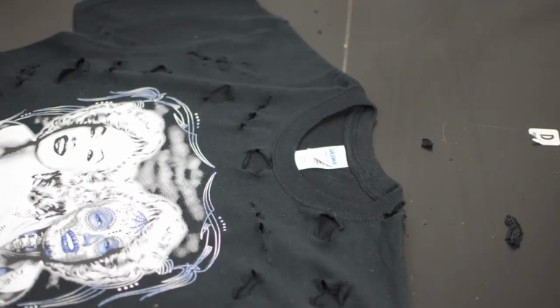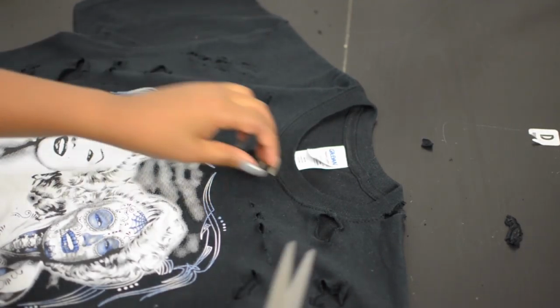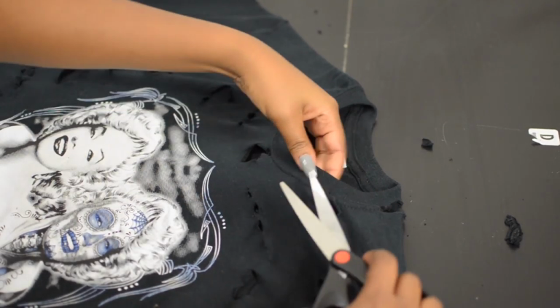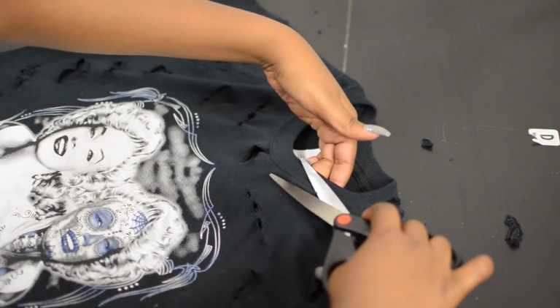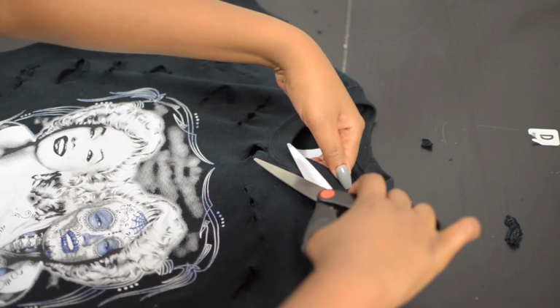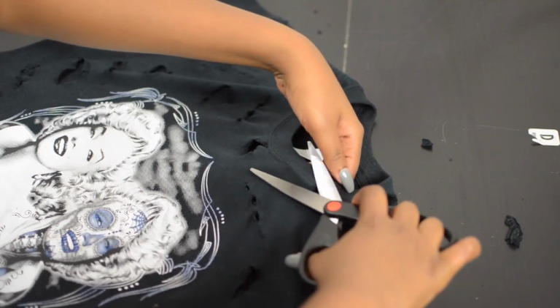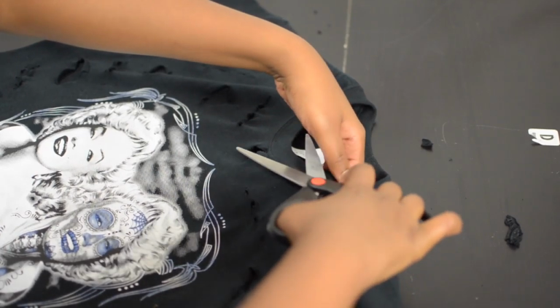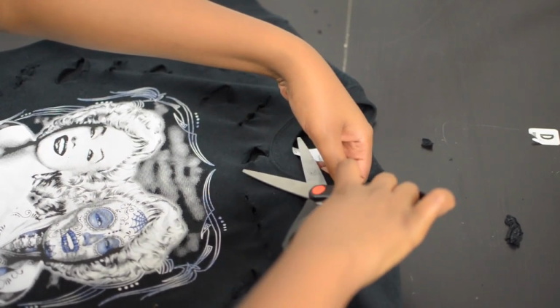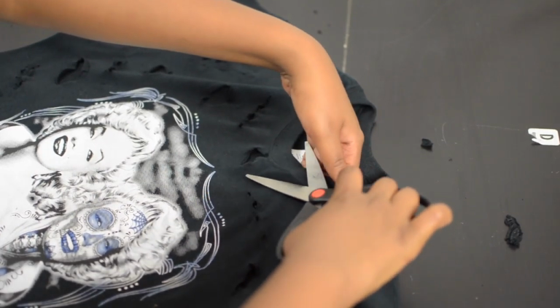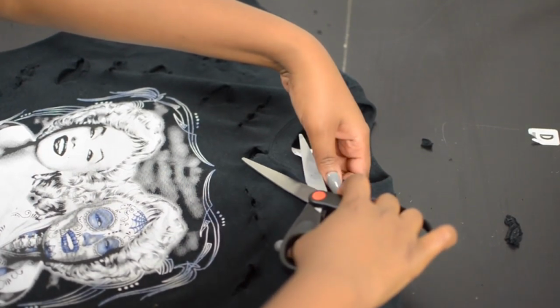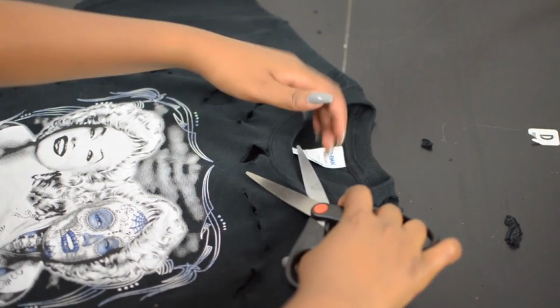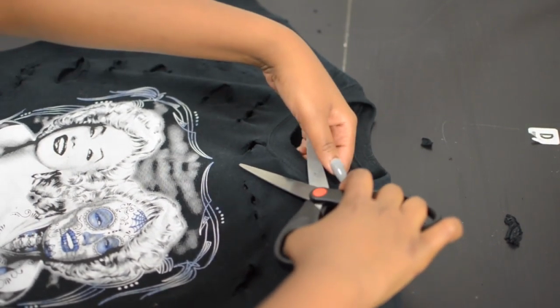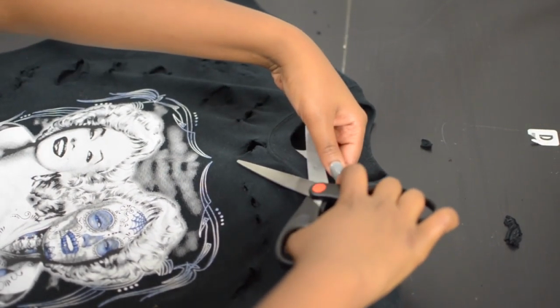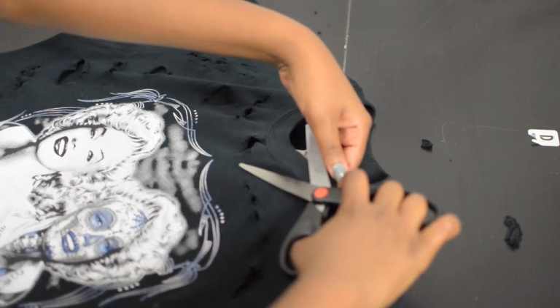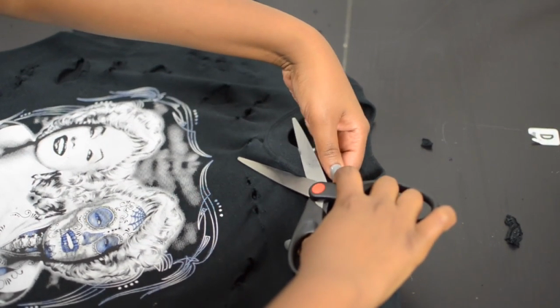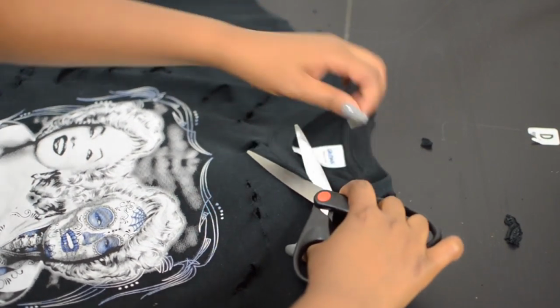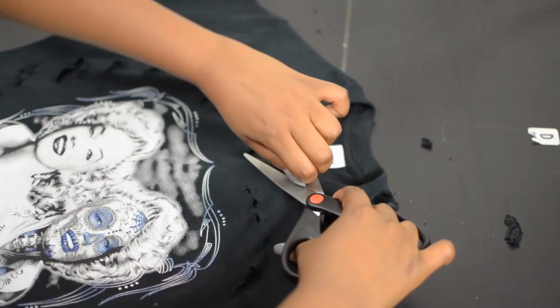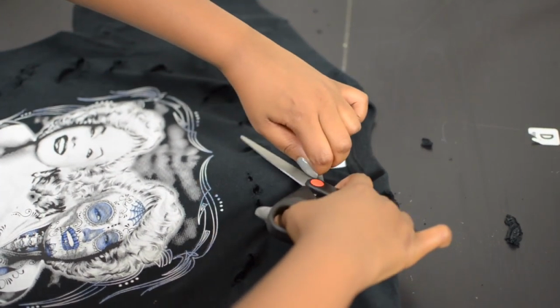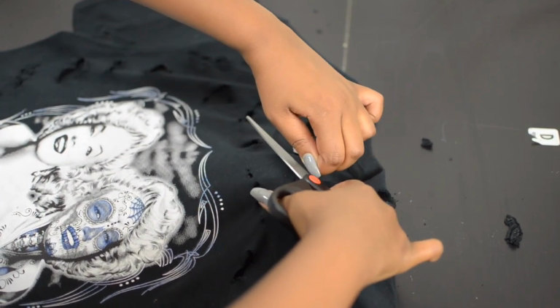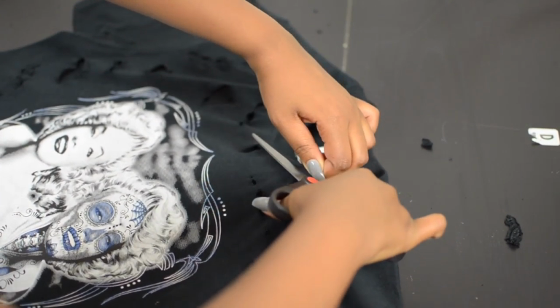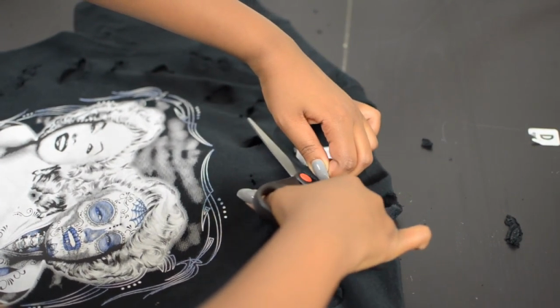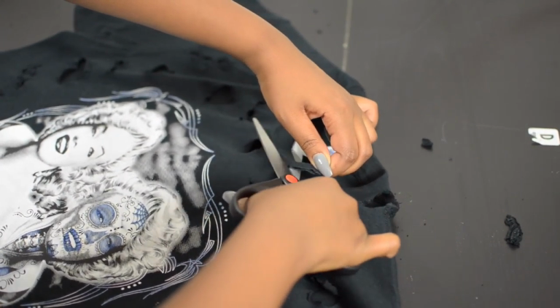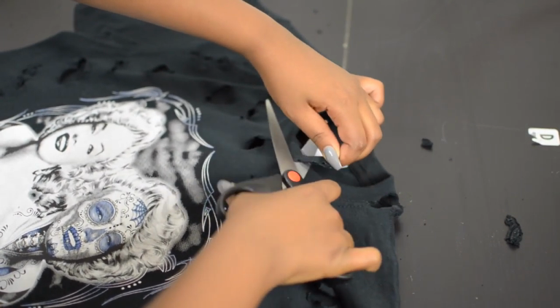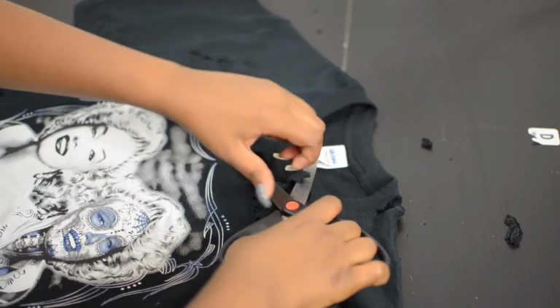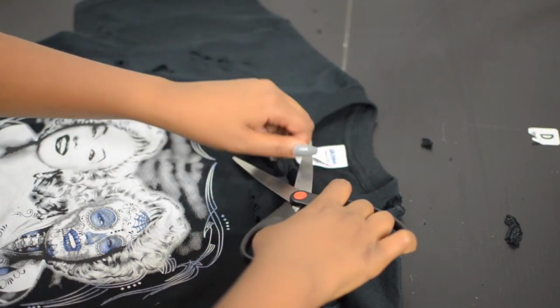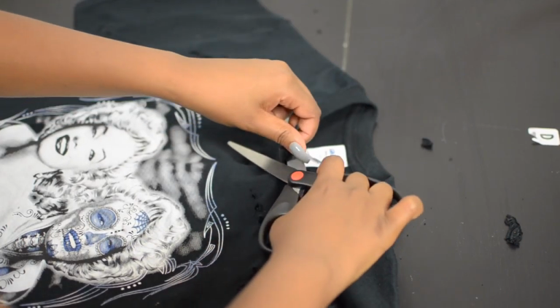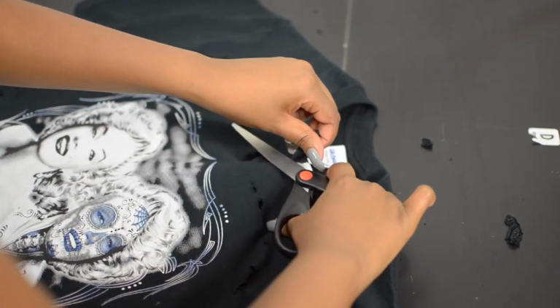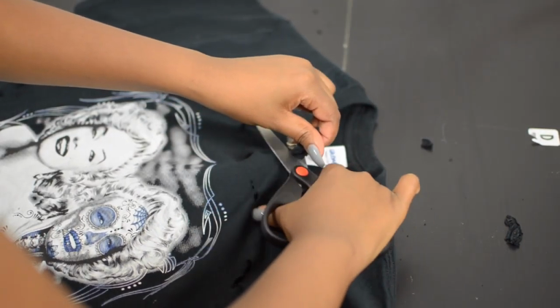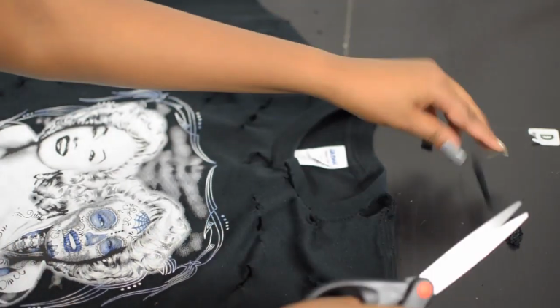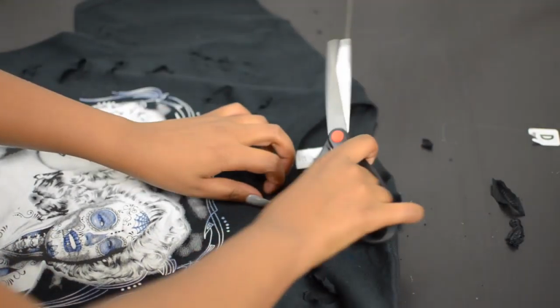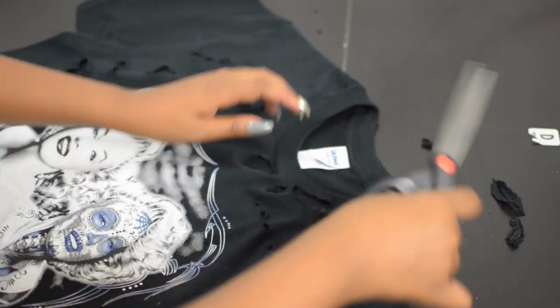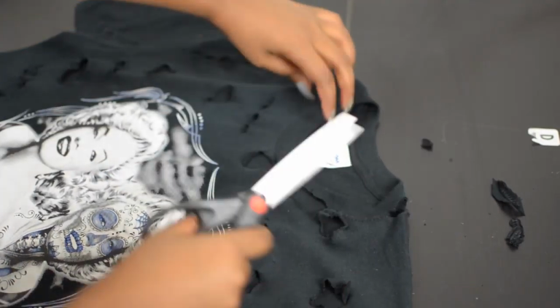Now when I got to the collar, I went back with my scissors and cut right into it because I really wanted bigger, more dramatic holes around the neckline.